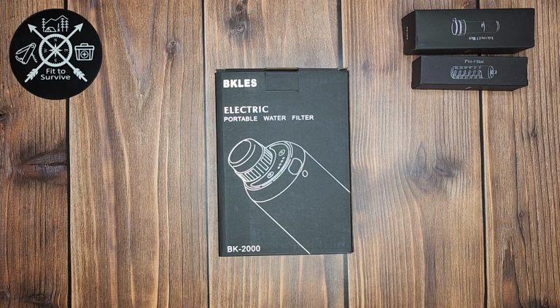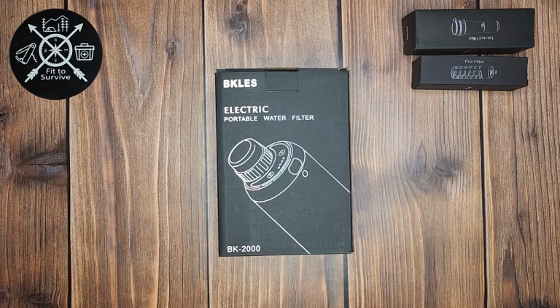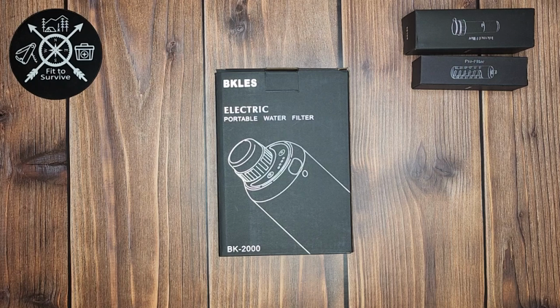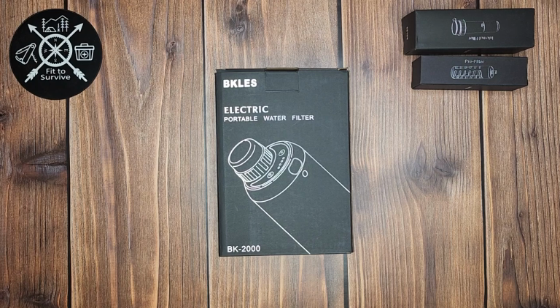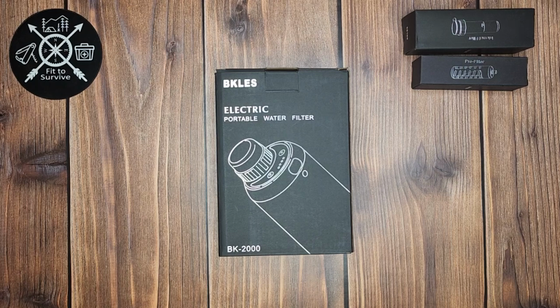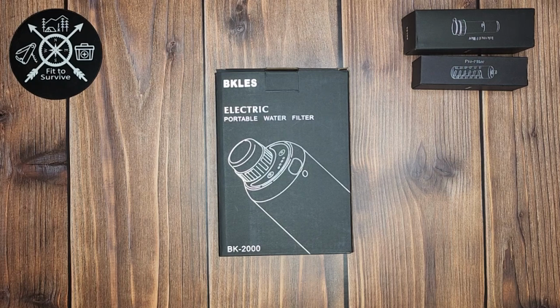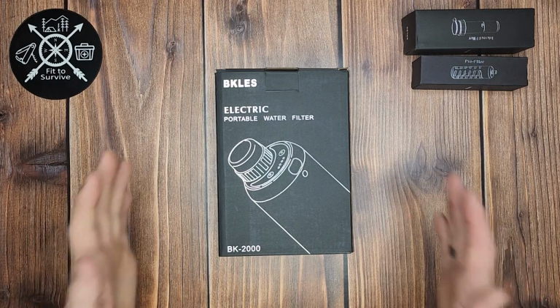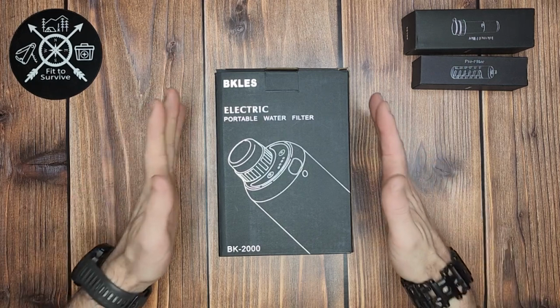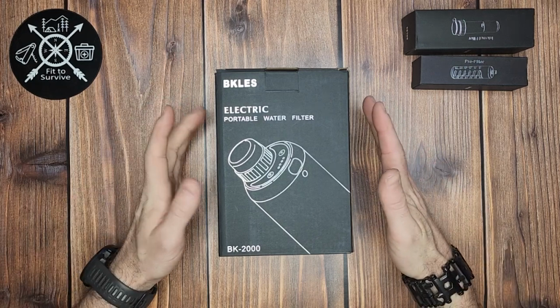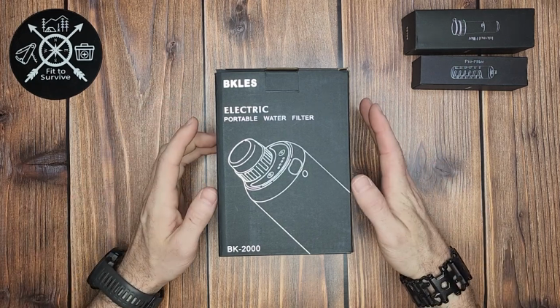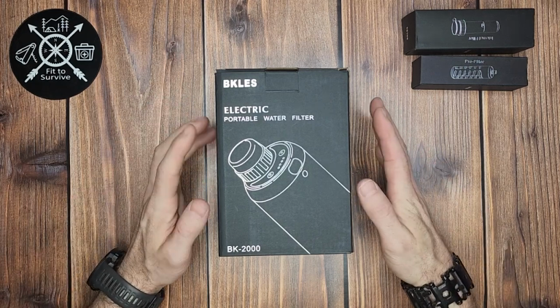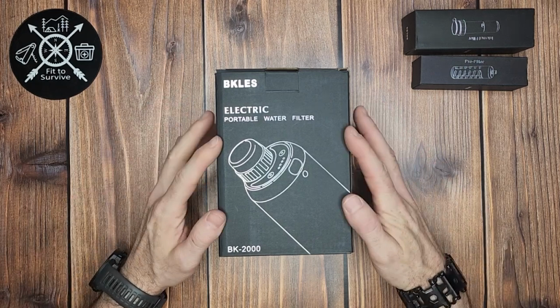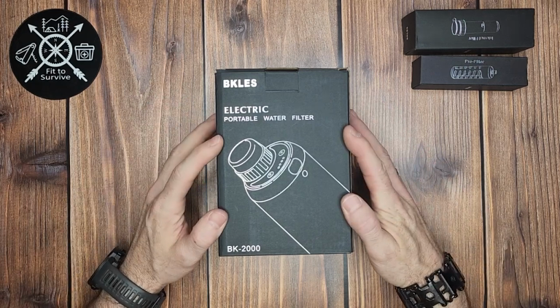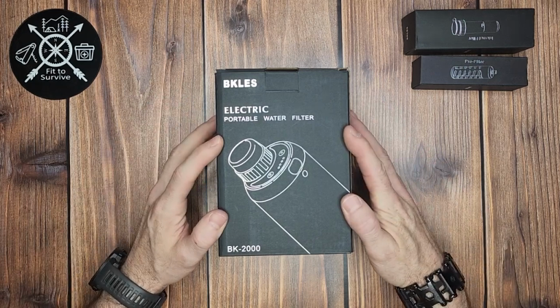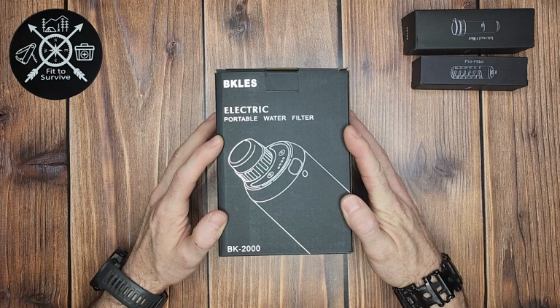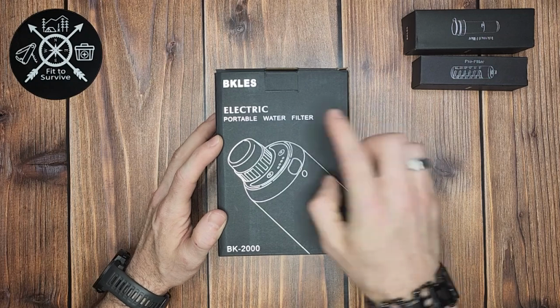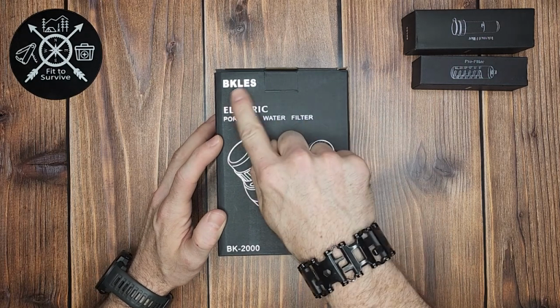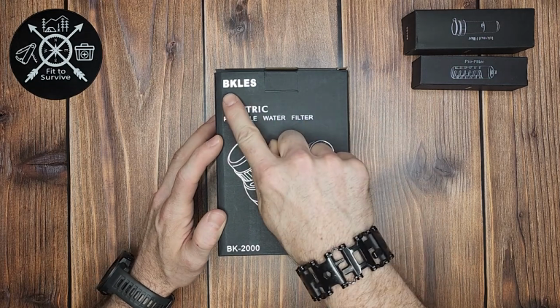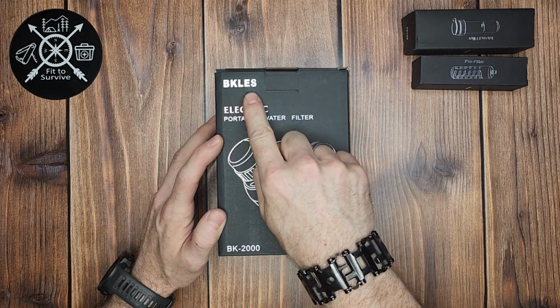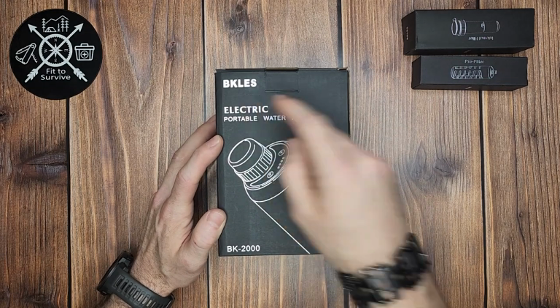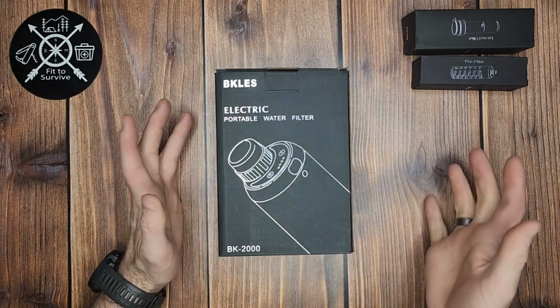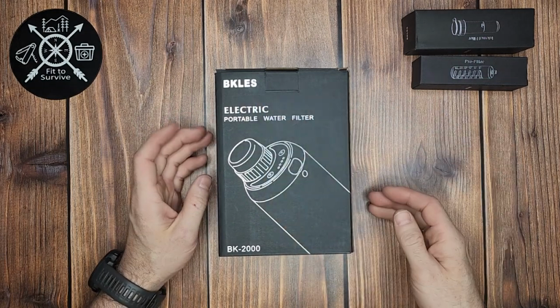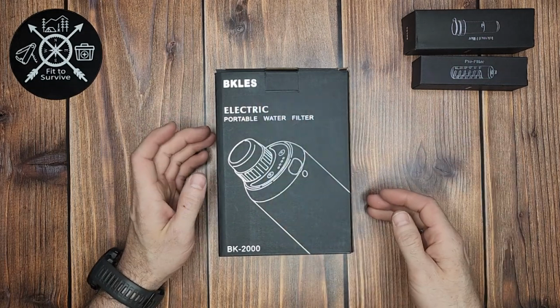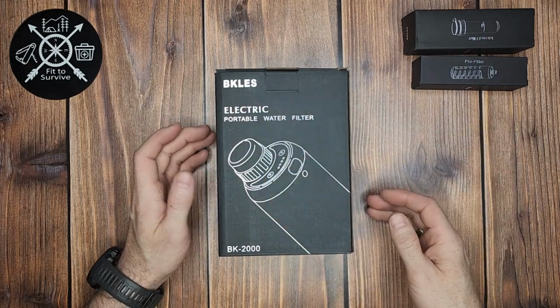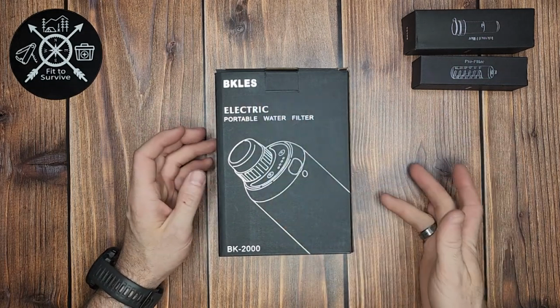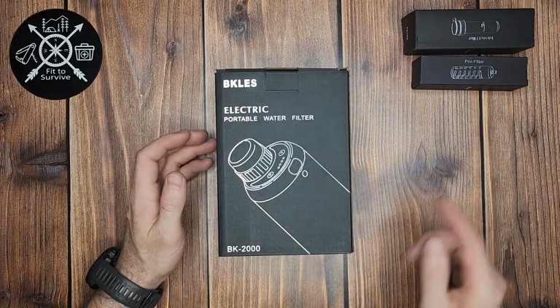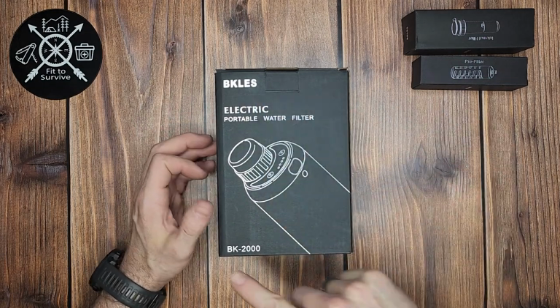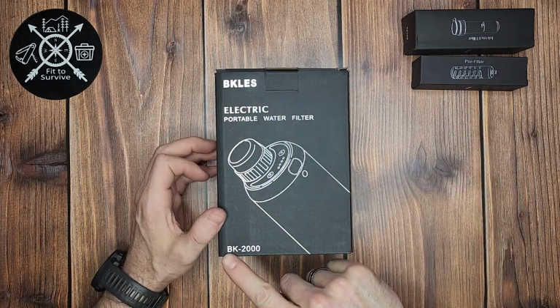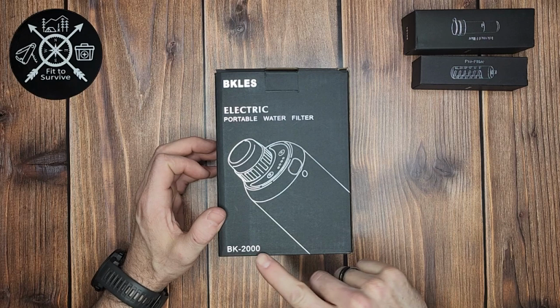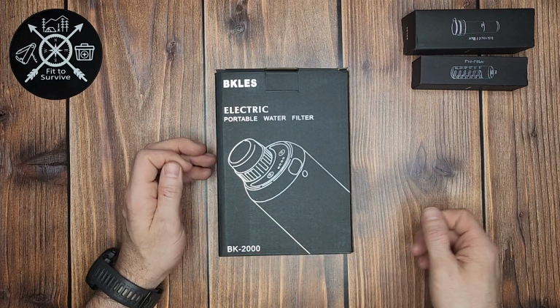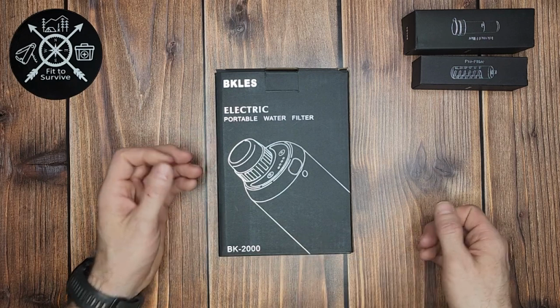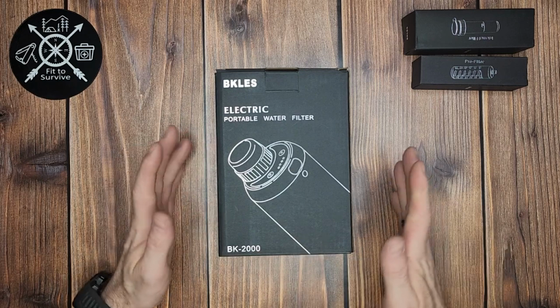Hey, welcome back to the Fitzservant channel. I have an interesting find here today. This is an electric water filter from BKLES — their BK2000 model.